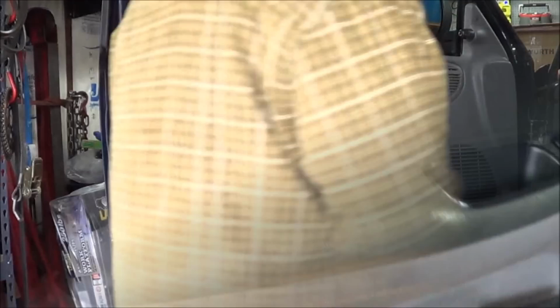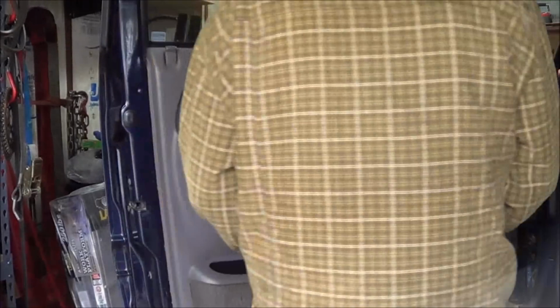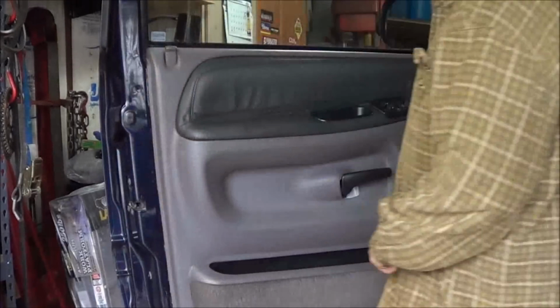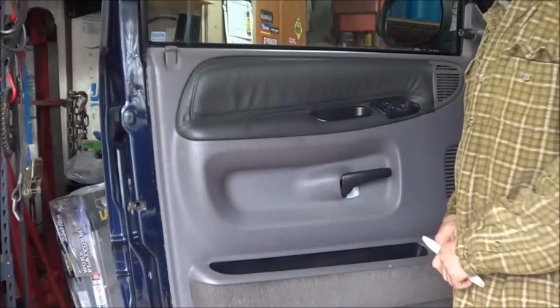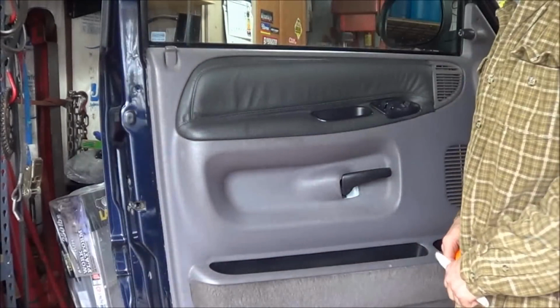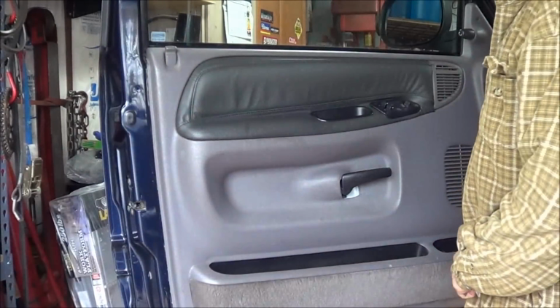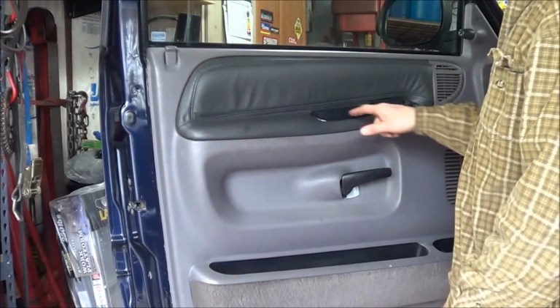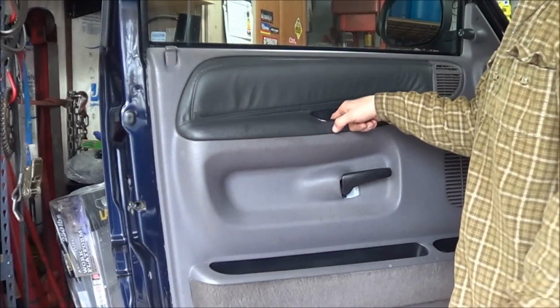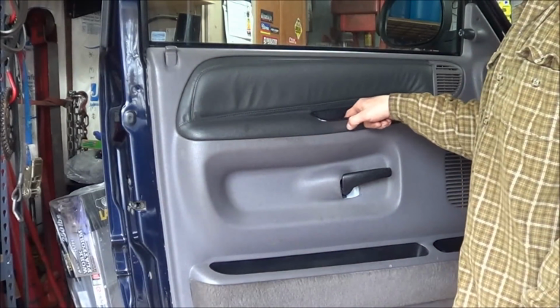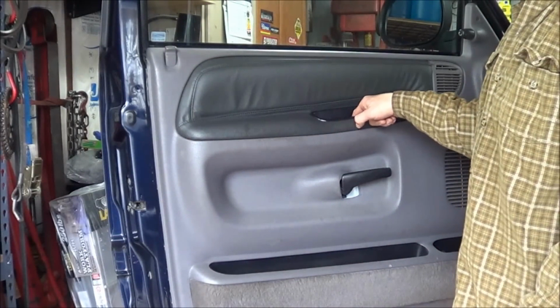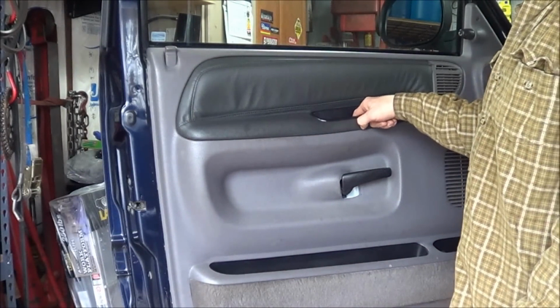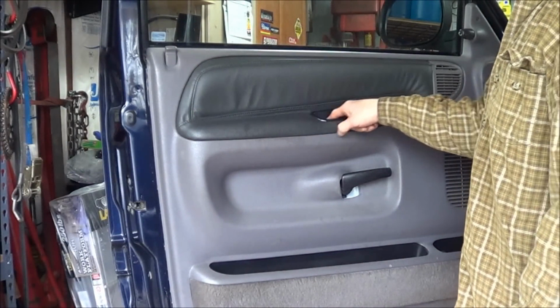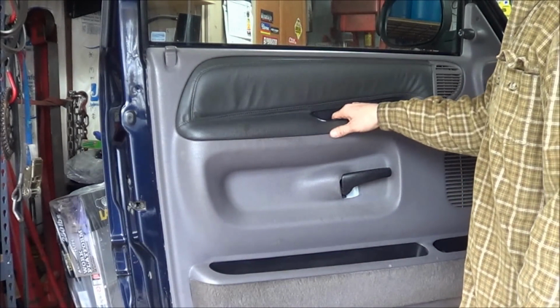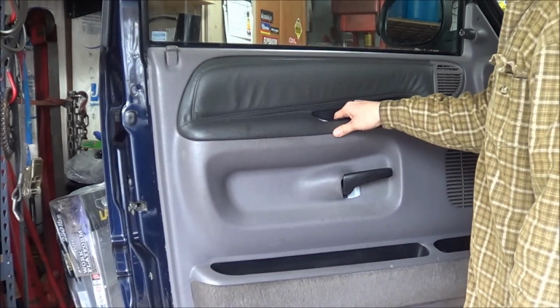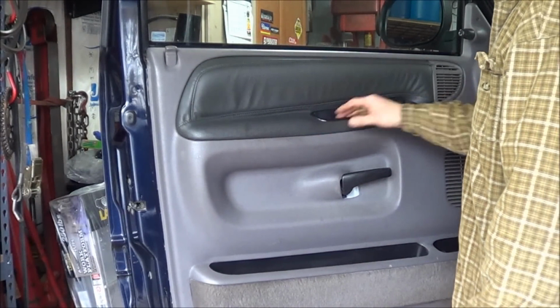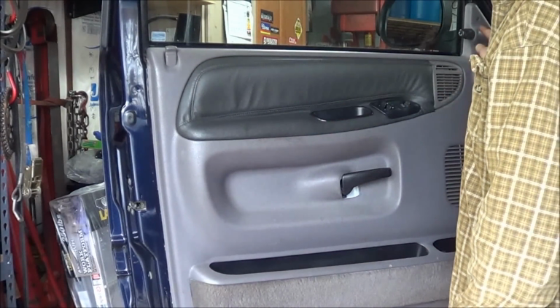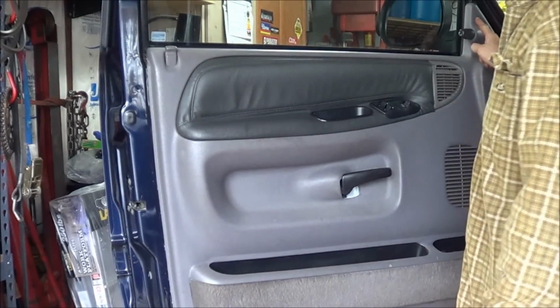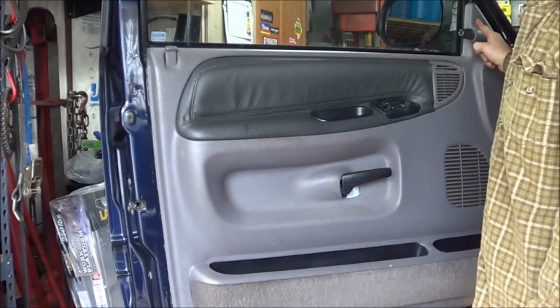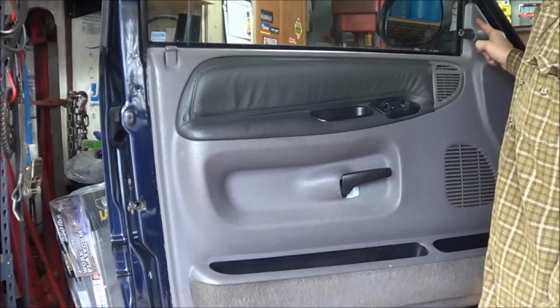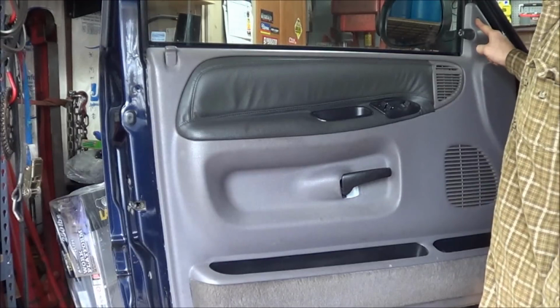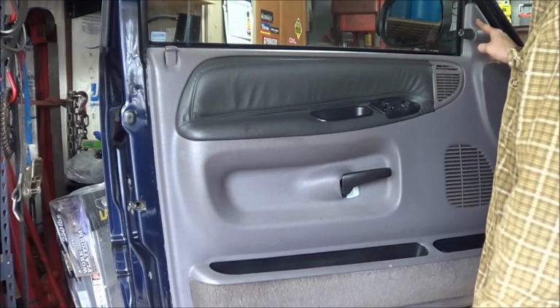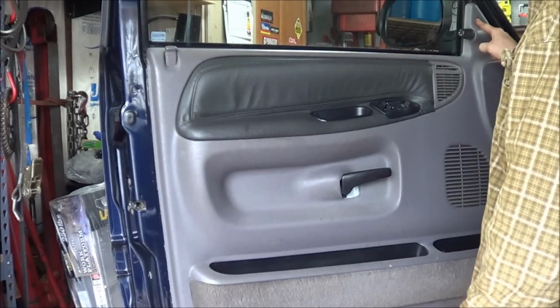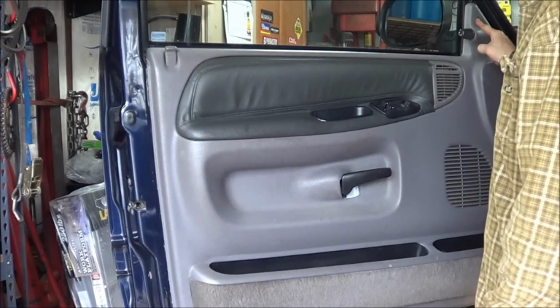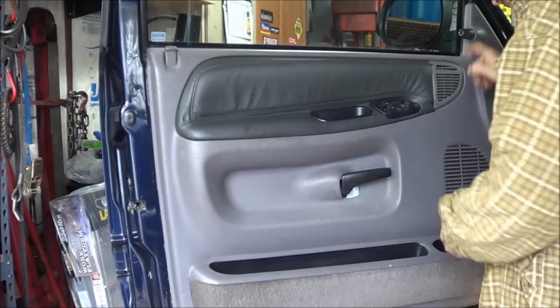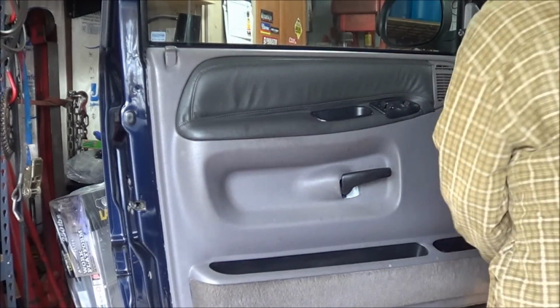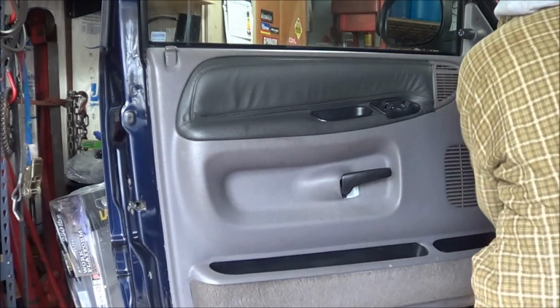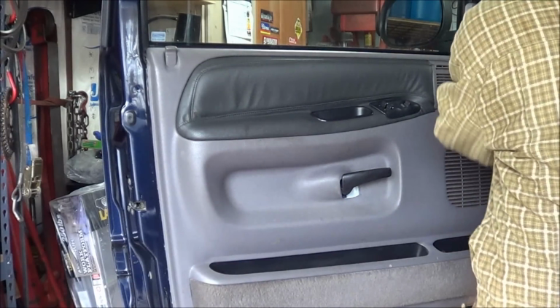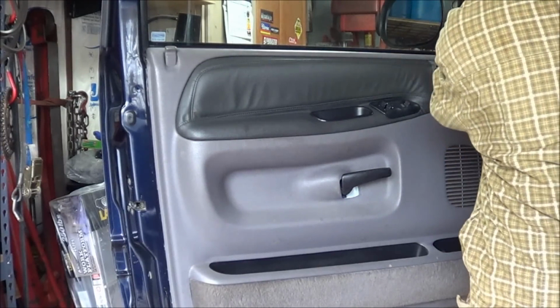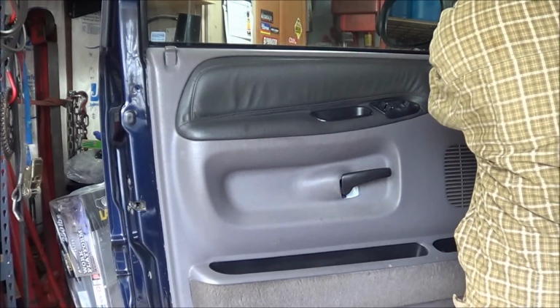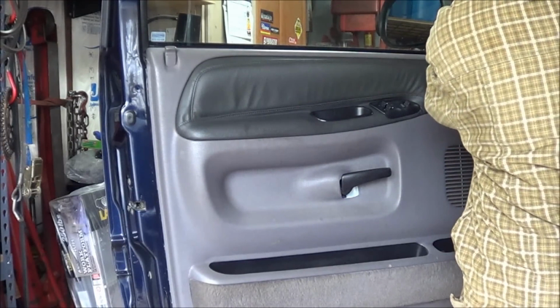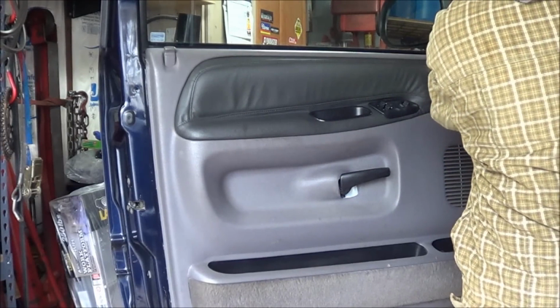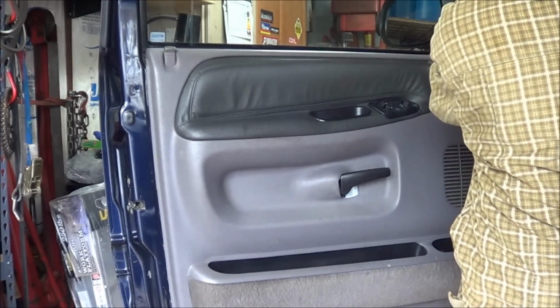So to get this door panel off, there are two Phillips screws inside the pull pocket here and then there's a Phillips screw up on the pillar here. Basically take these out.